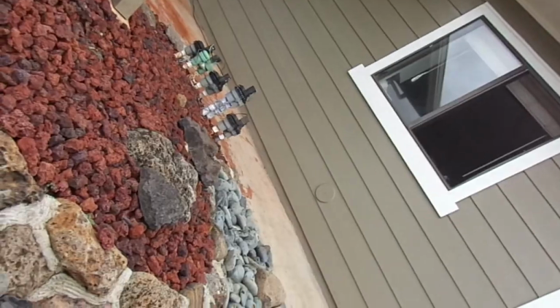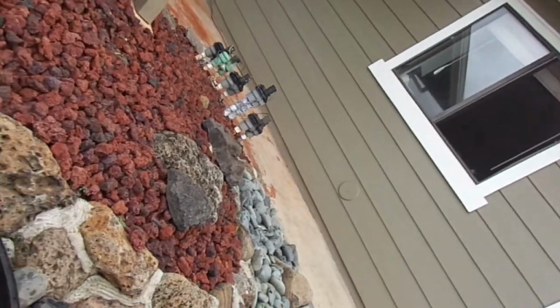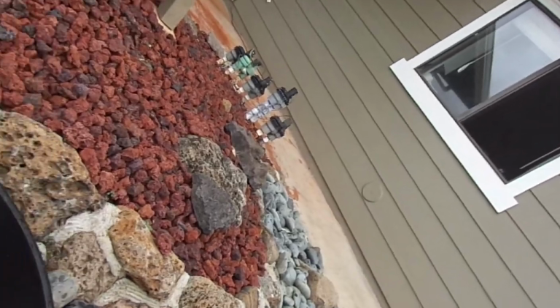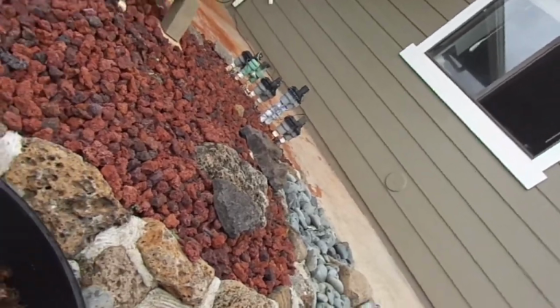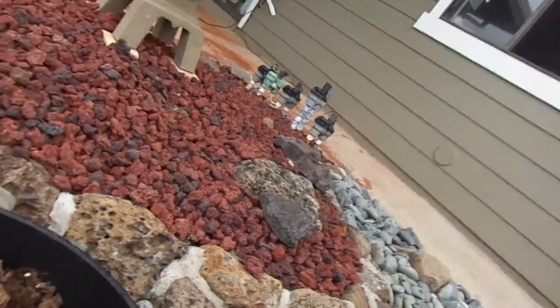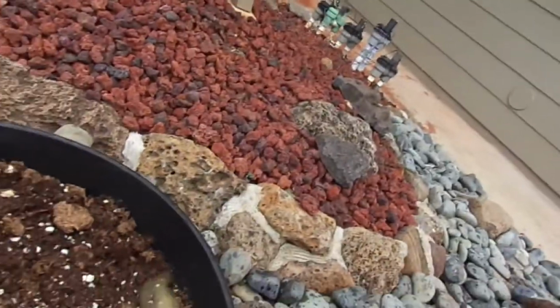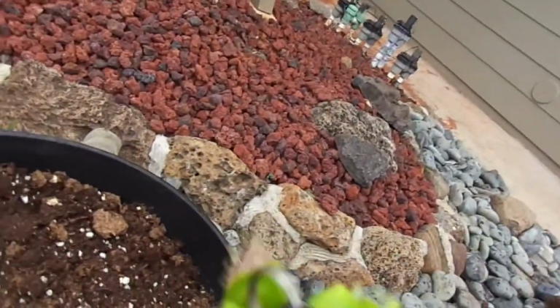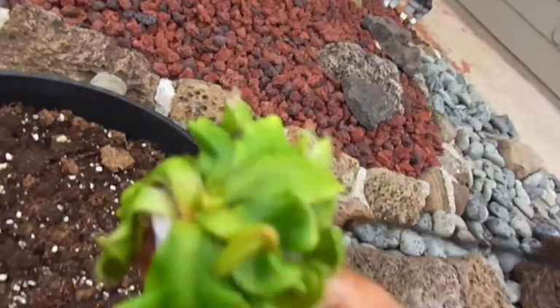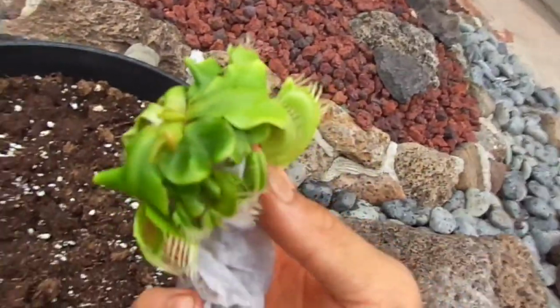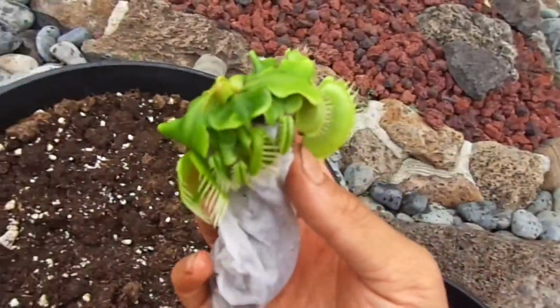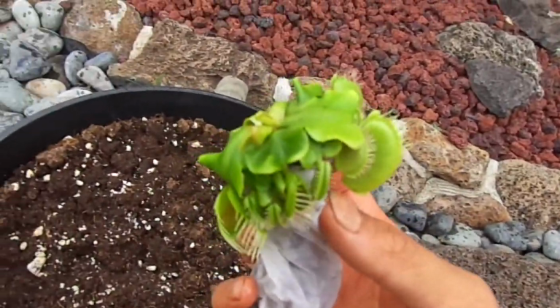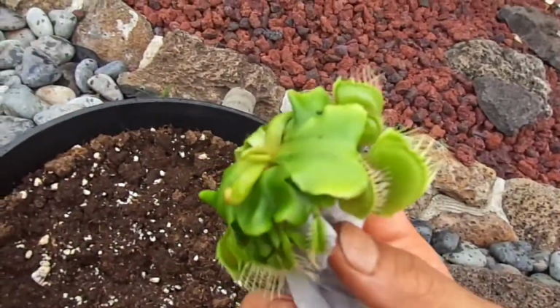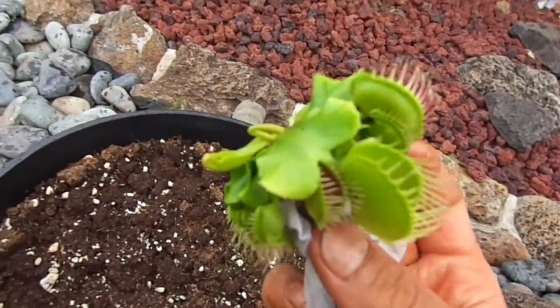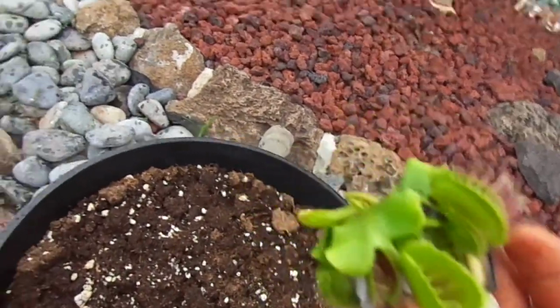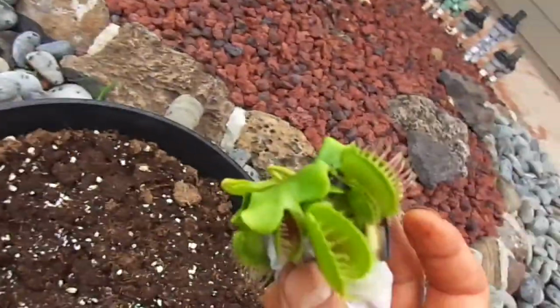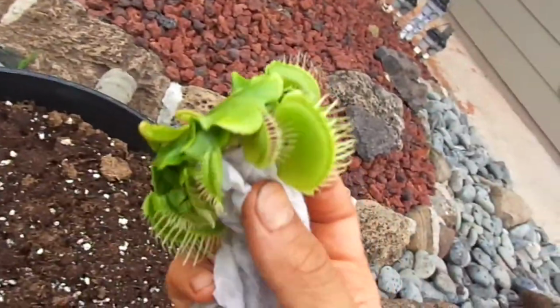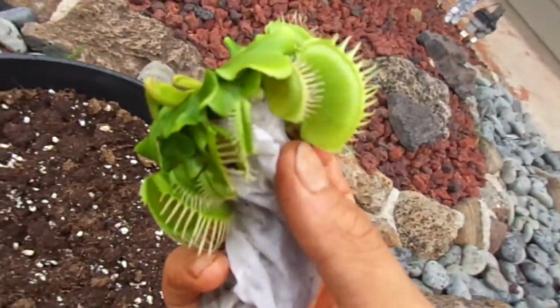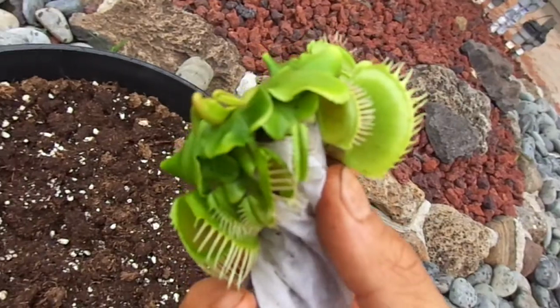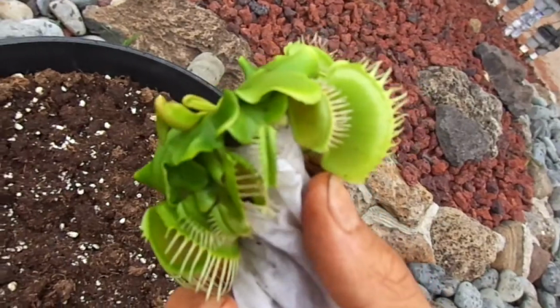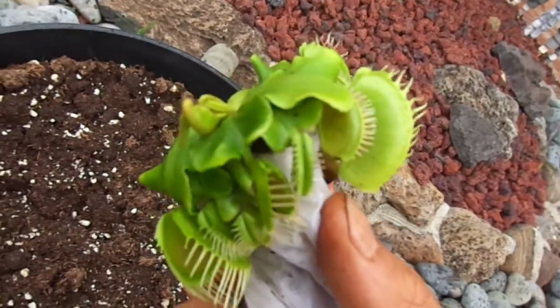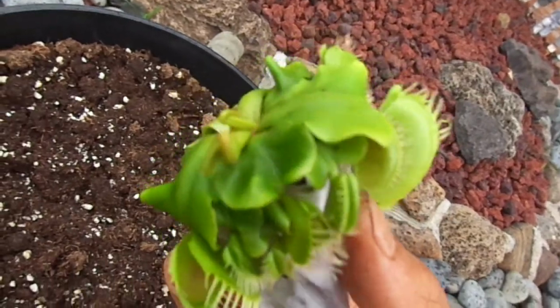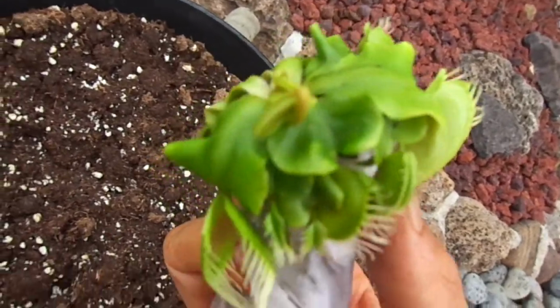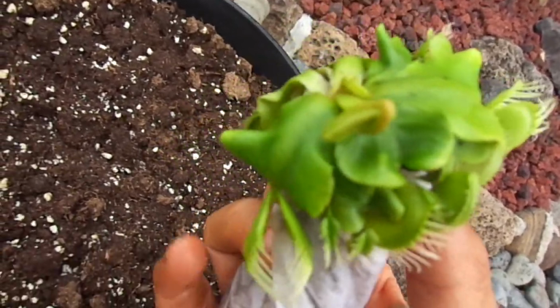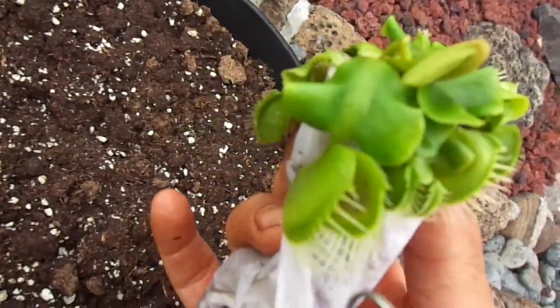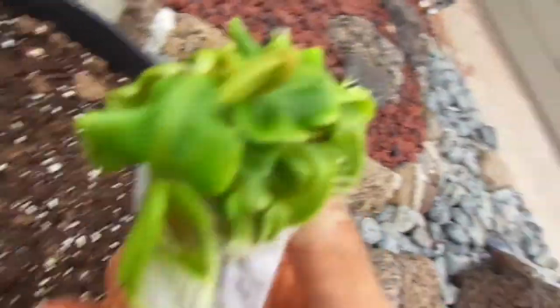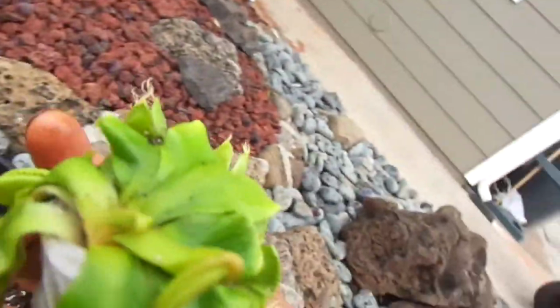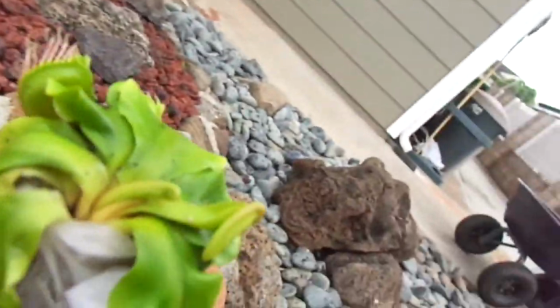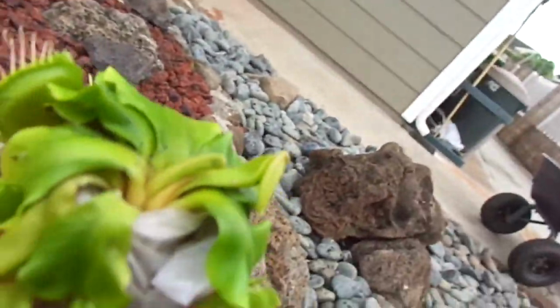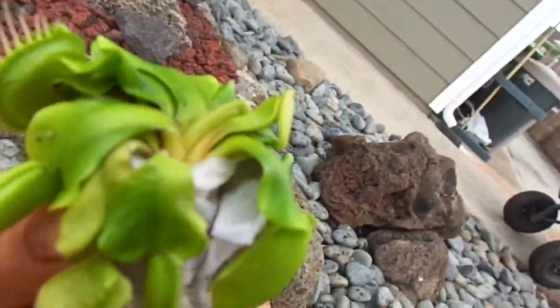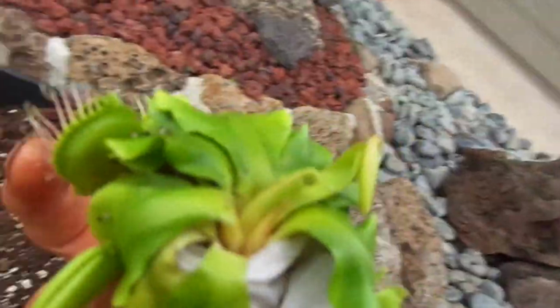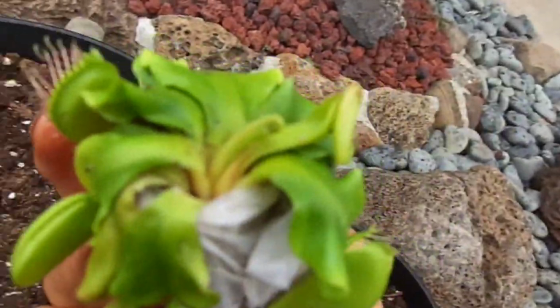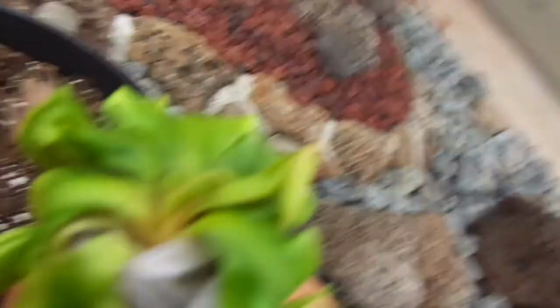Wow. The traps are like well over an inch, maybe an inch and a quarter. And it looks like it's fairly dormant too.